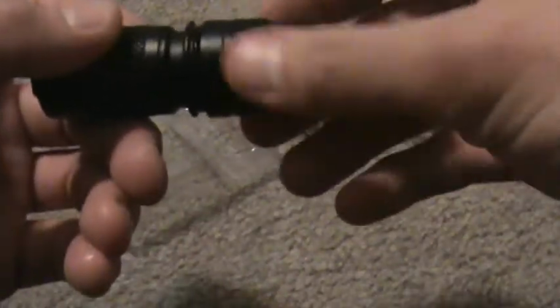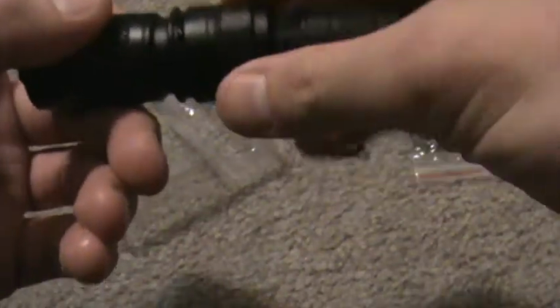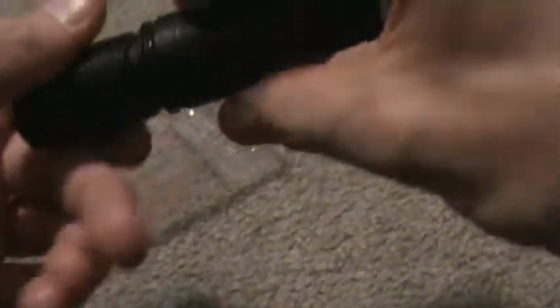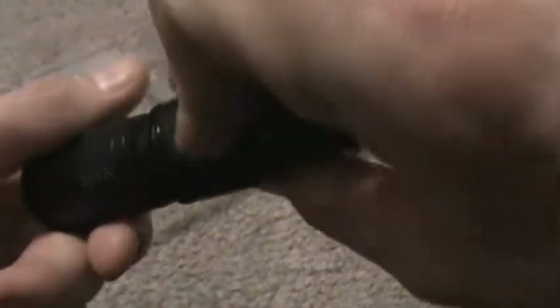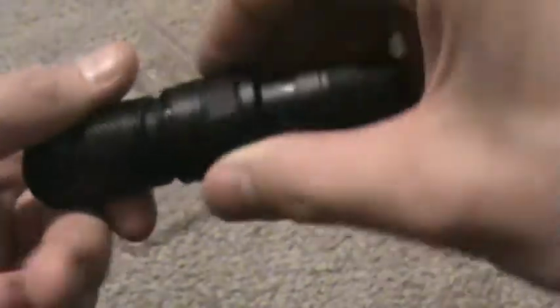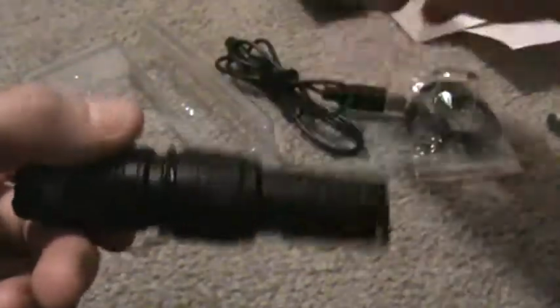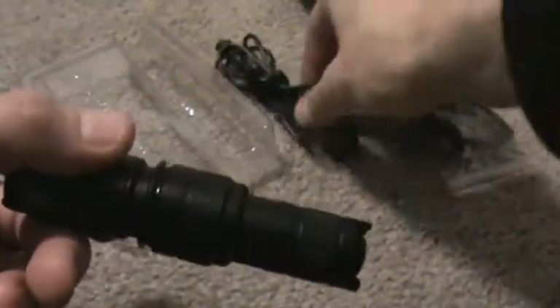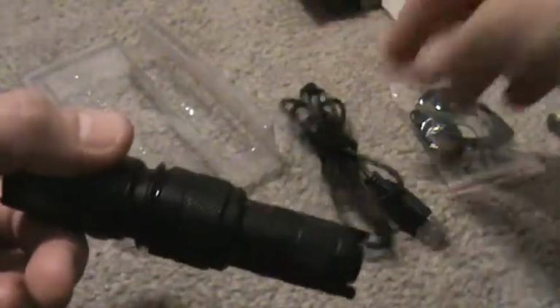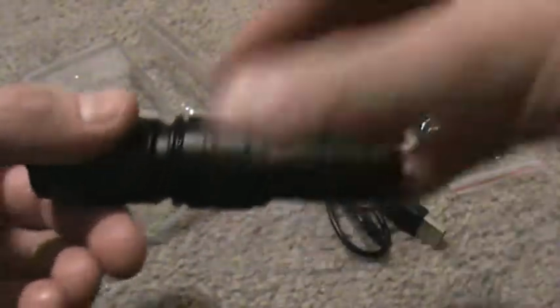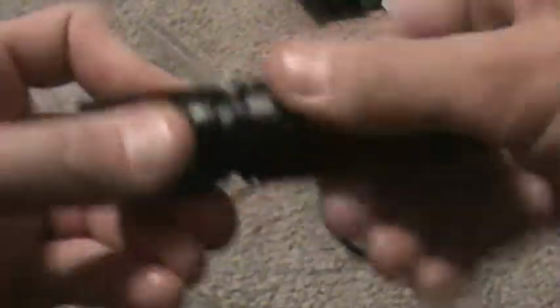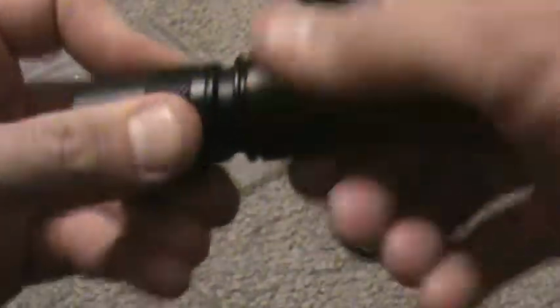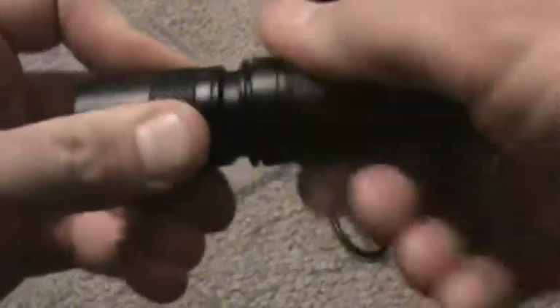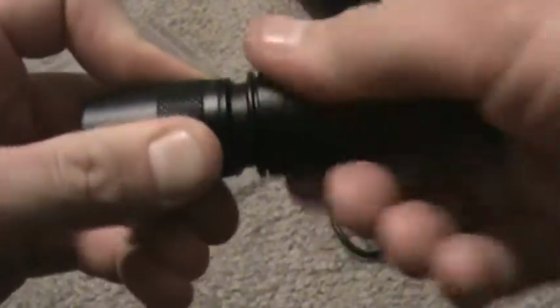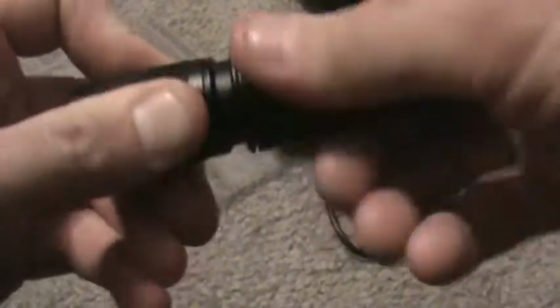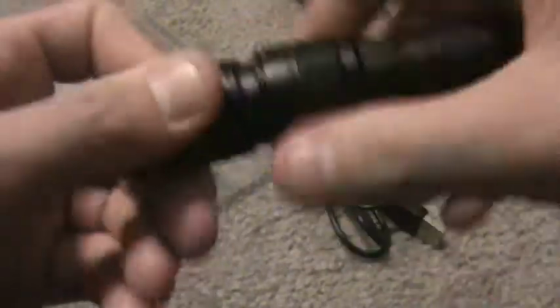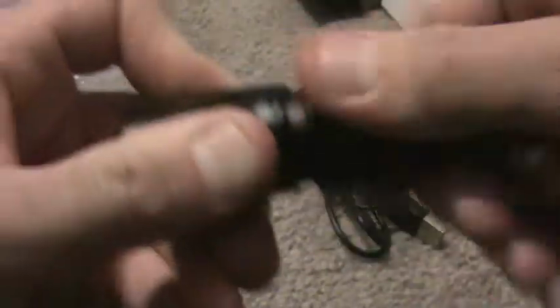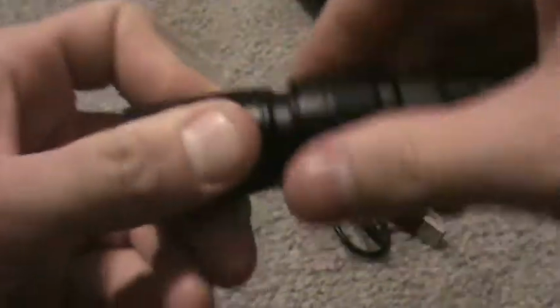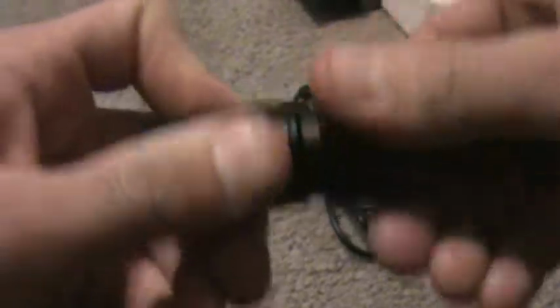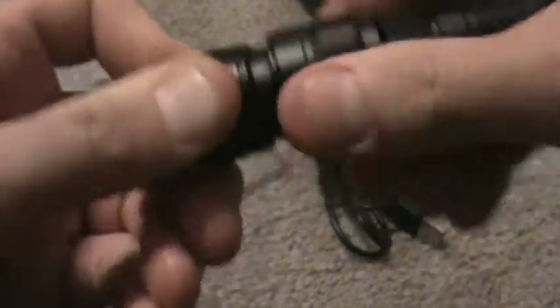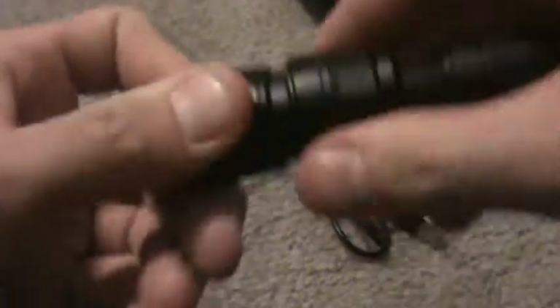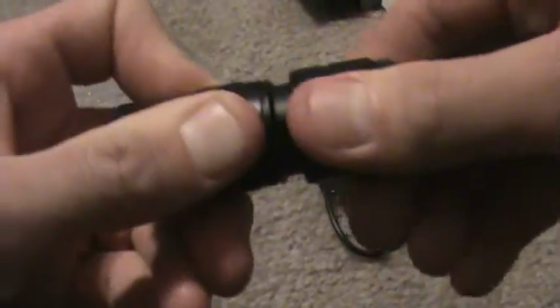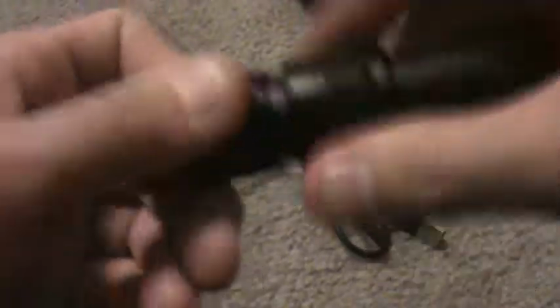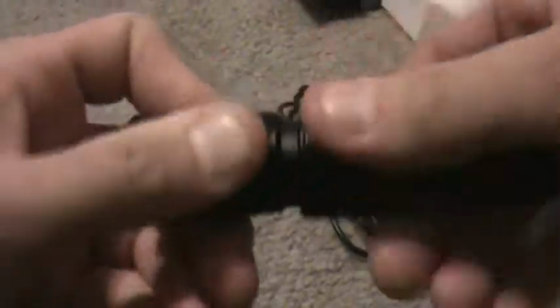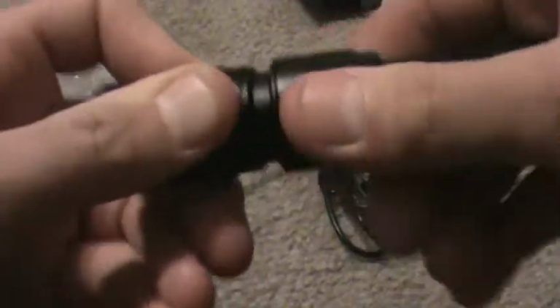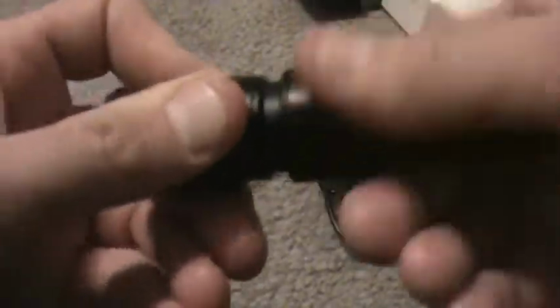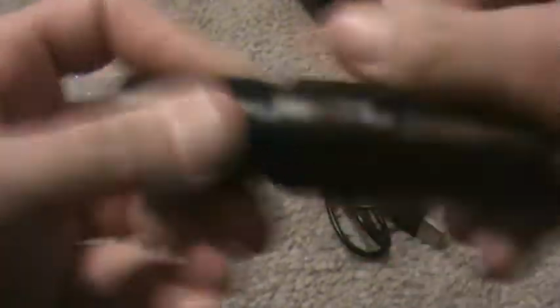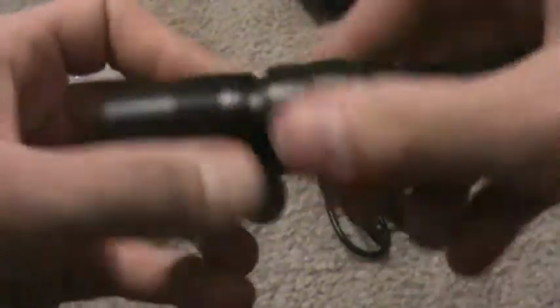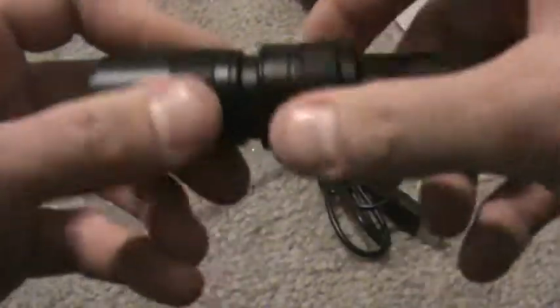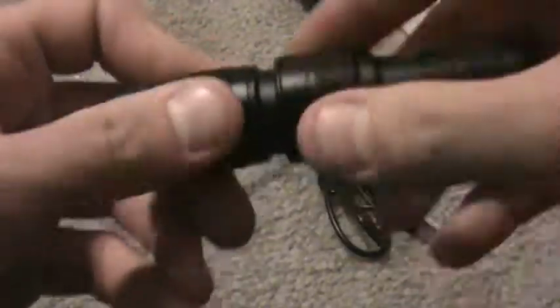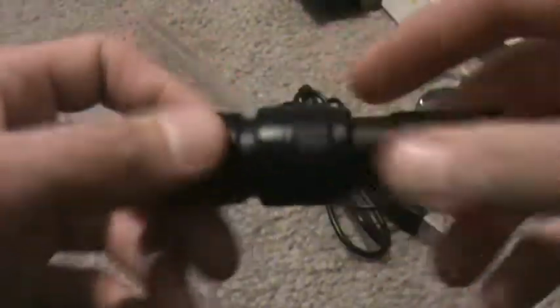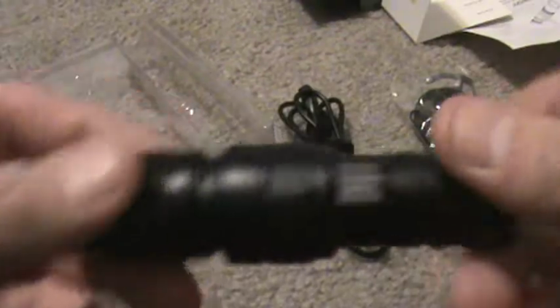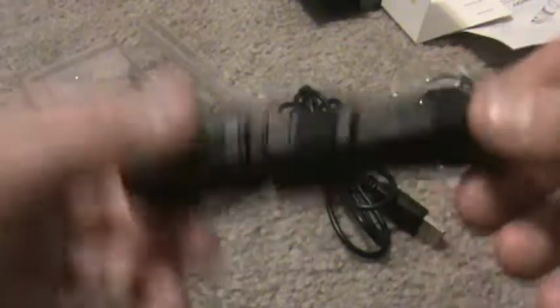This thing will charge on pretty much anything — laptop, PC, your cable box, your TV probably, and your game system — Xbox, PlayStation 3, all that good stuff.